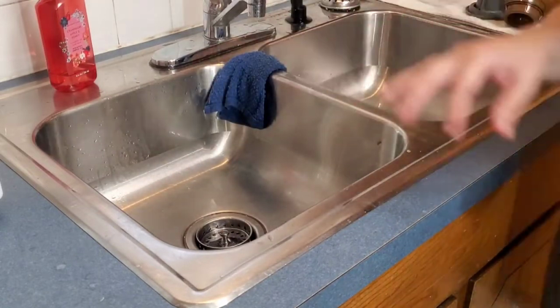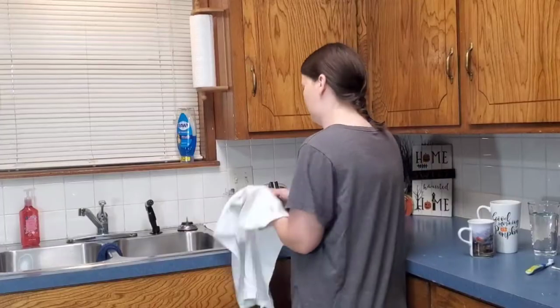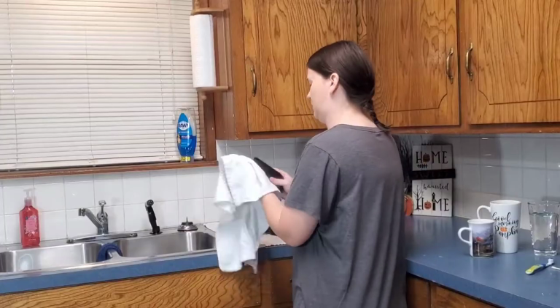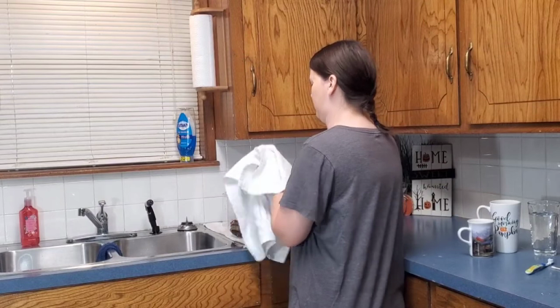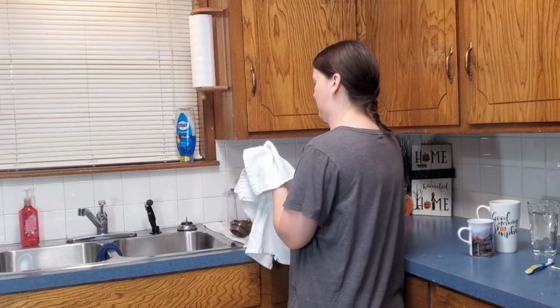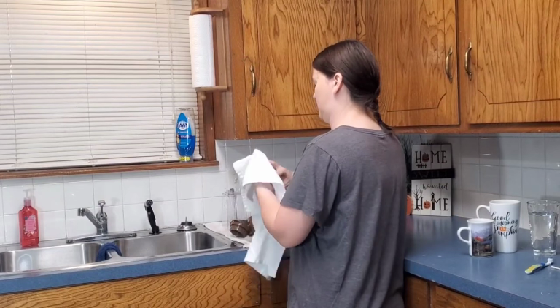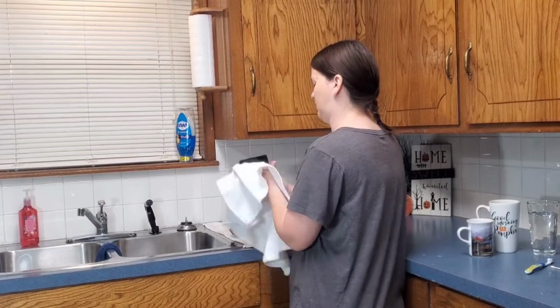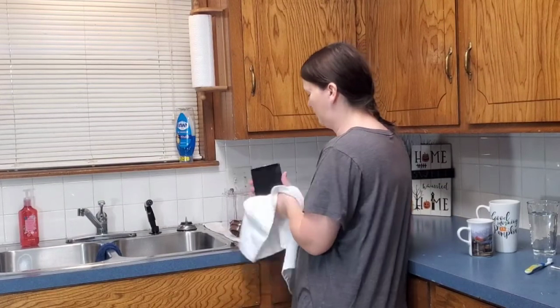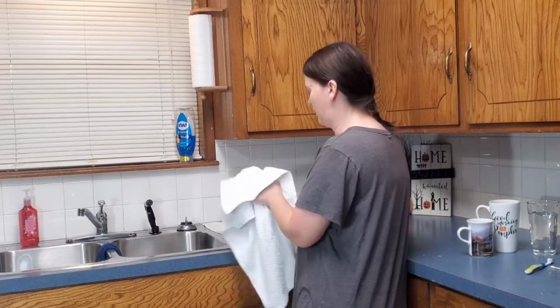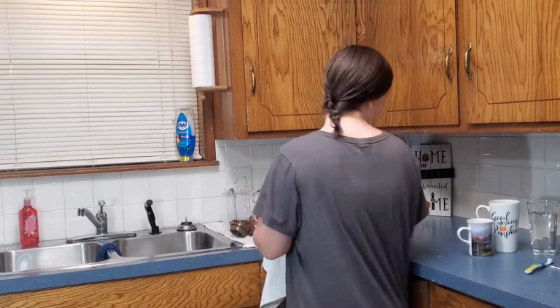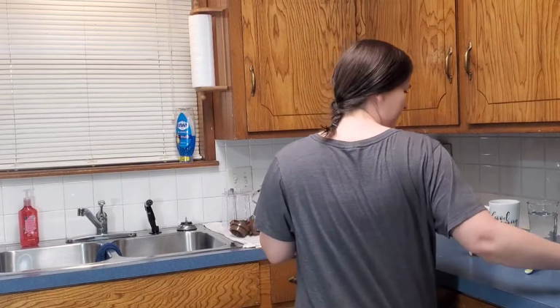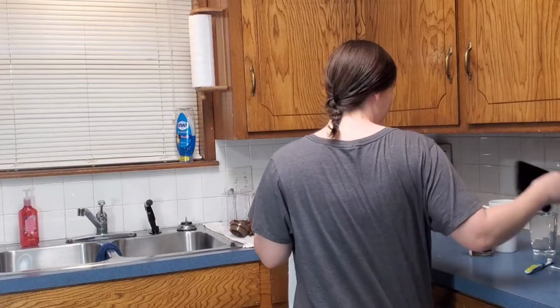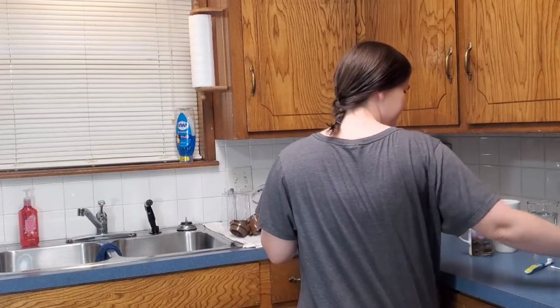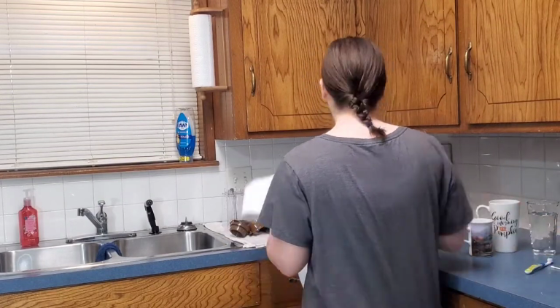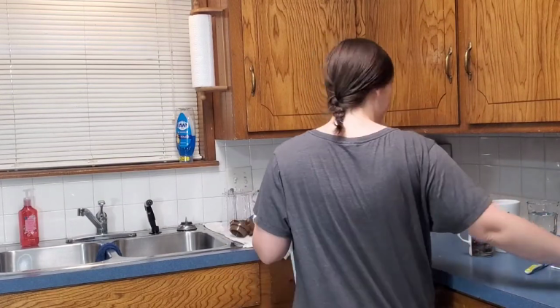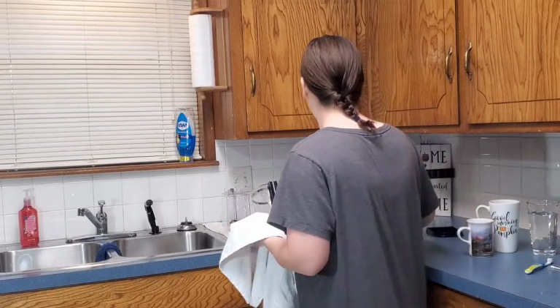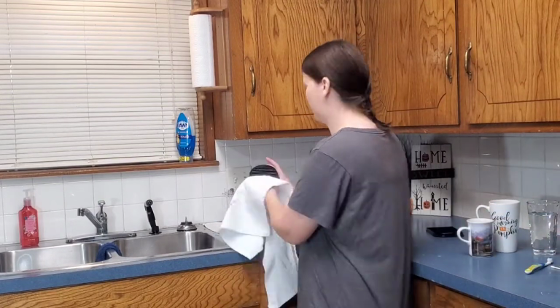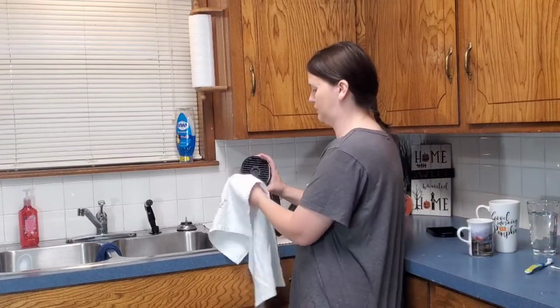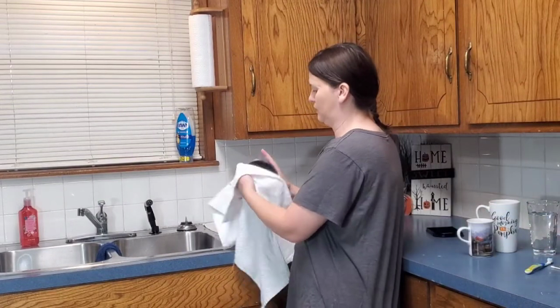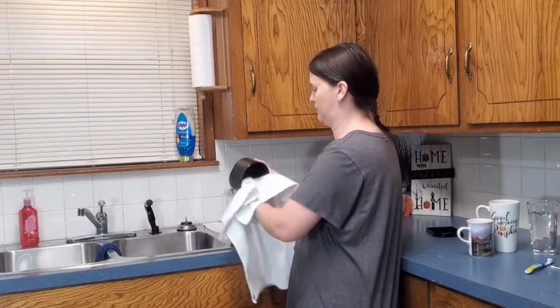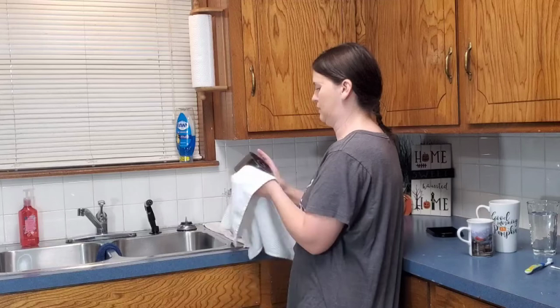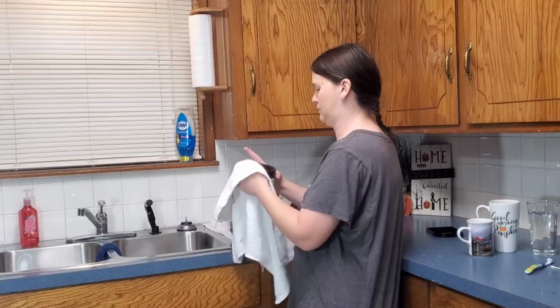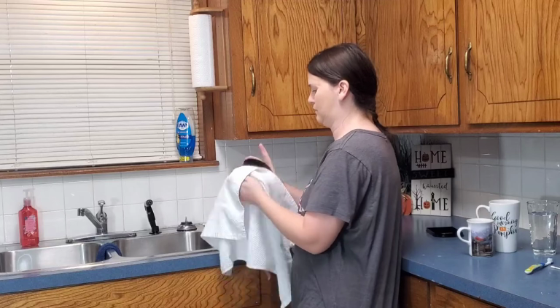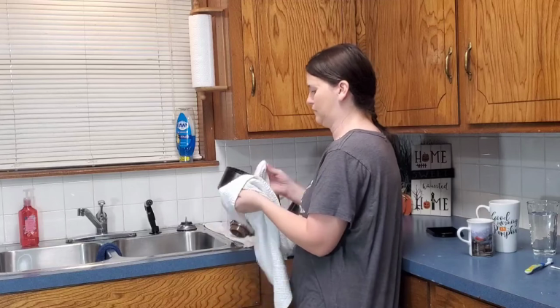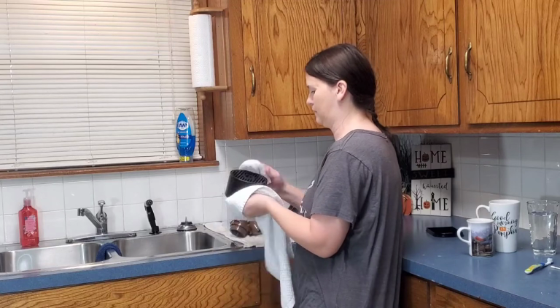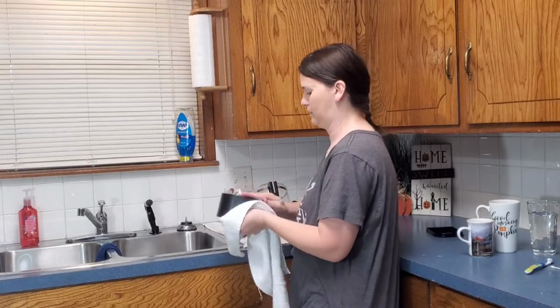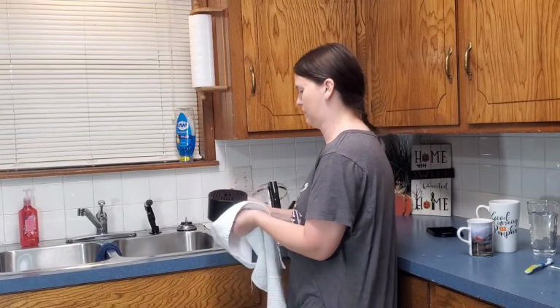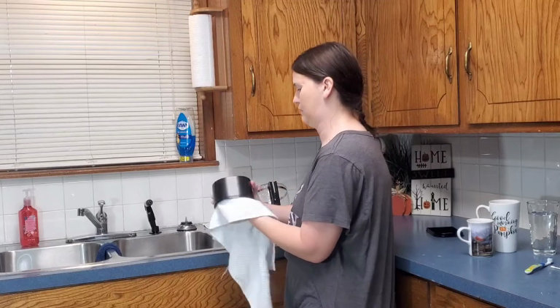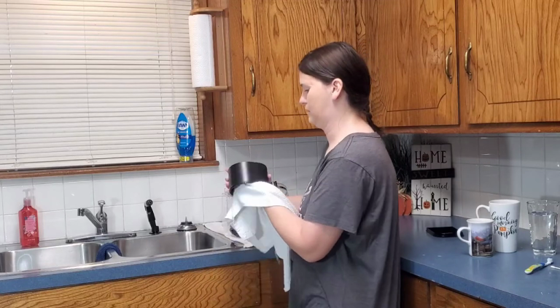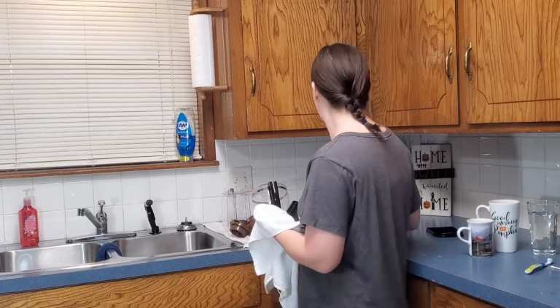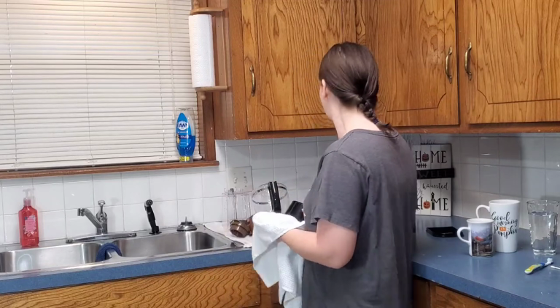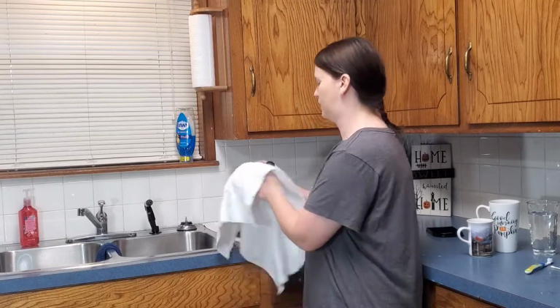I'm going ahead and drying all of the parts of my Keurig with a clean towel before I put them to the side and do a massive clean on my coffee maker.